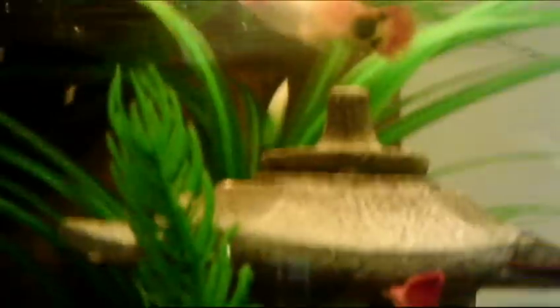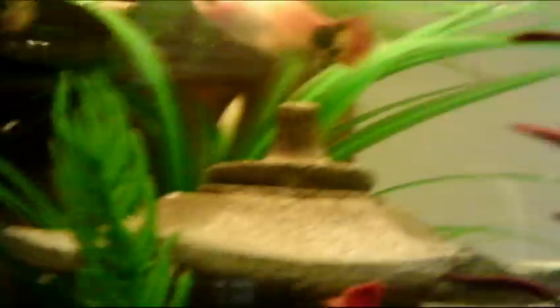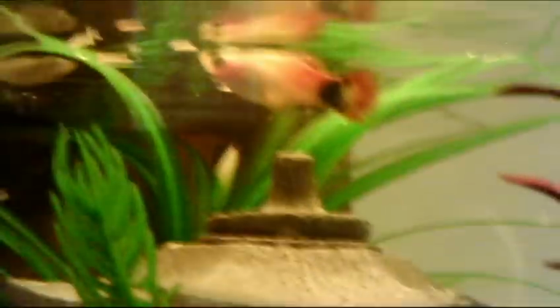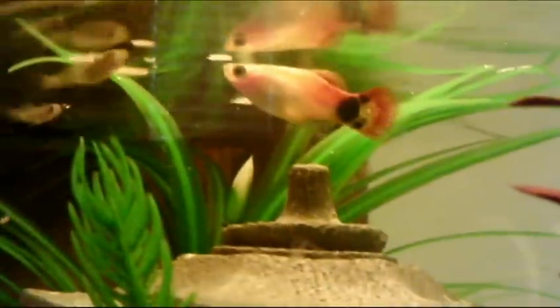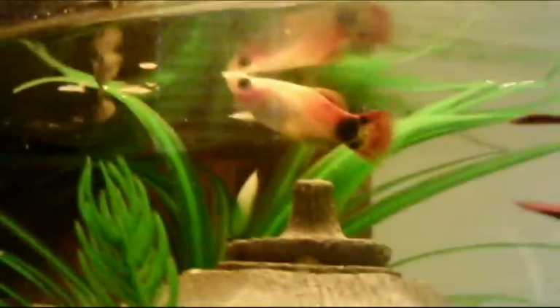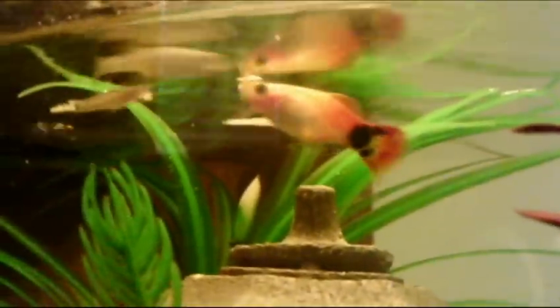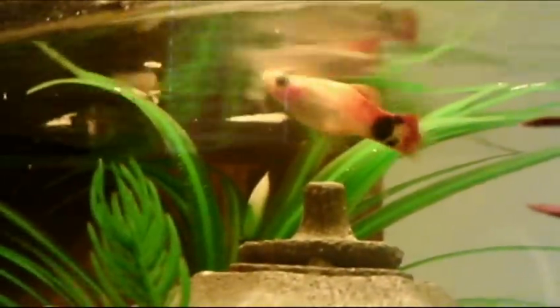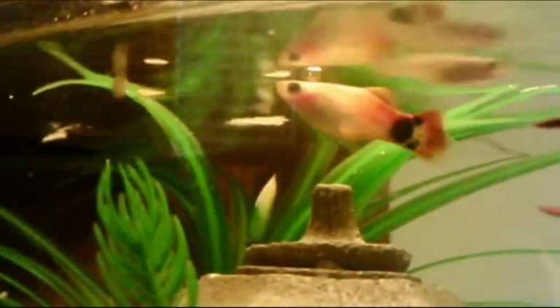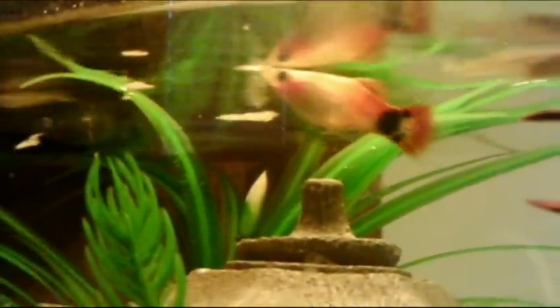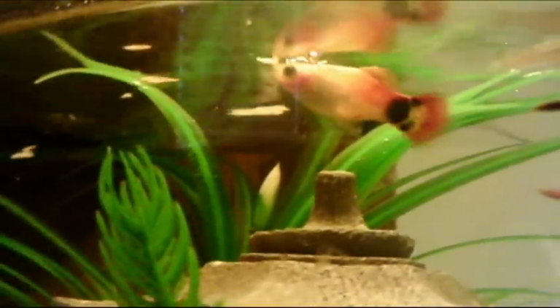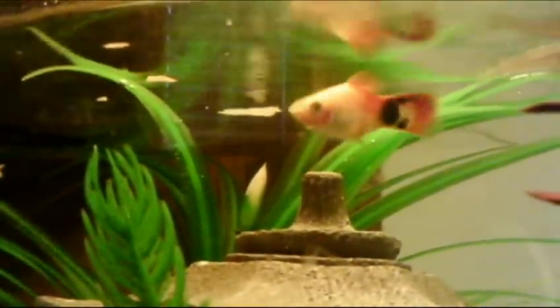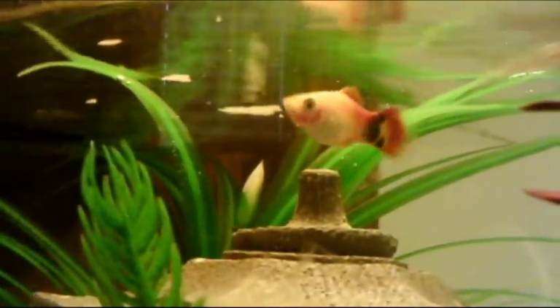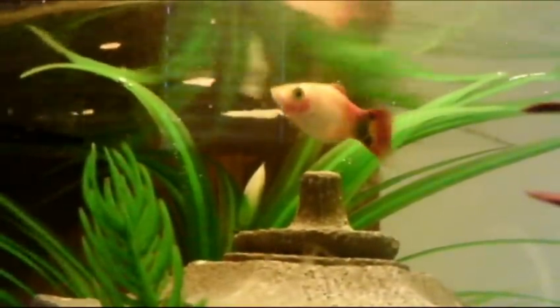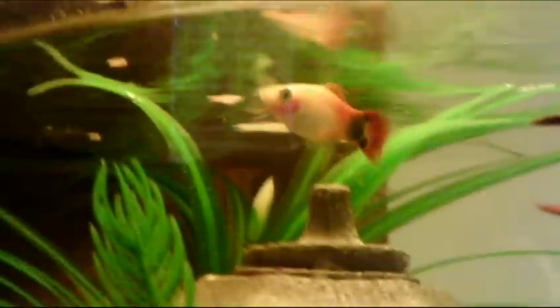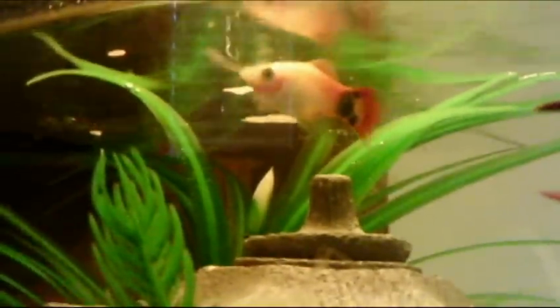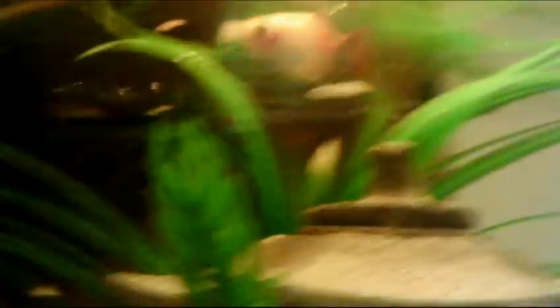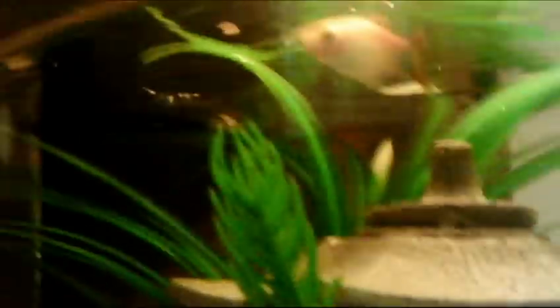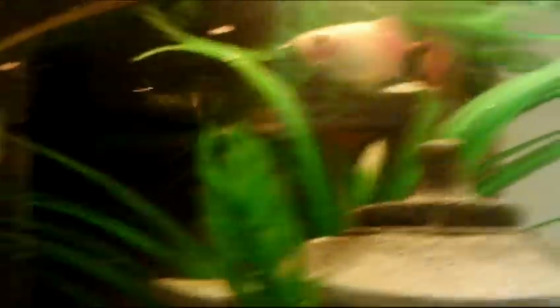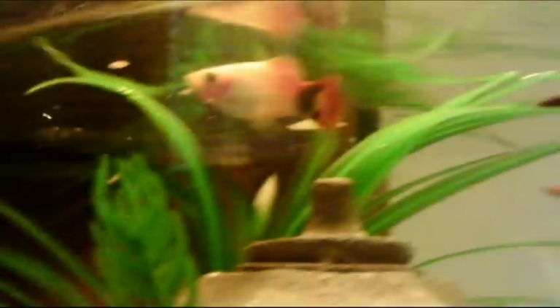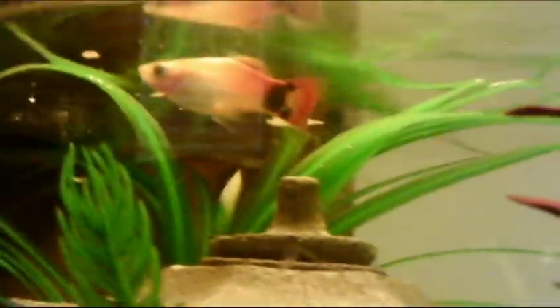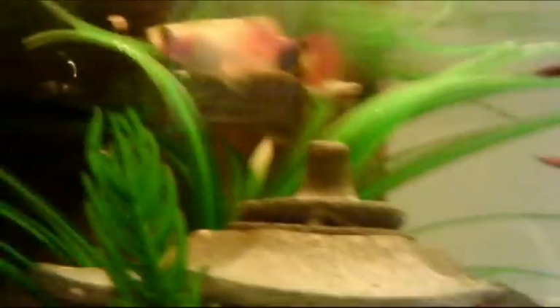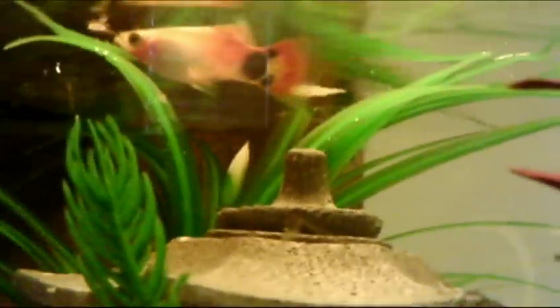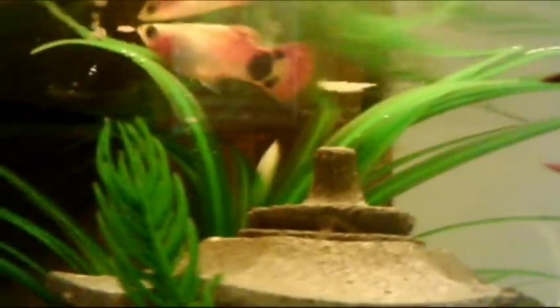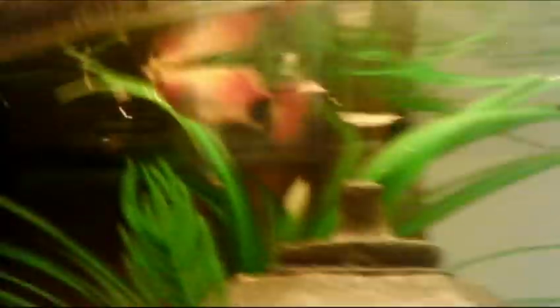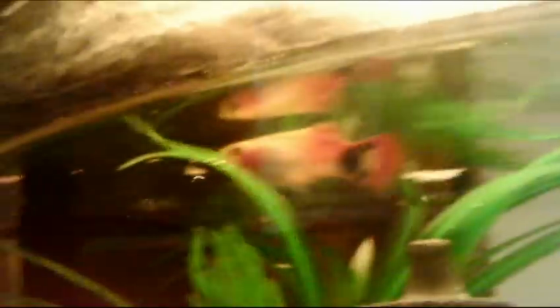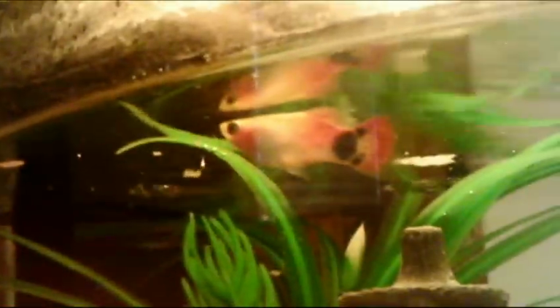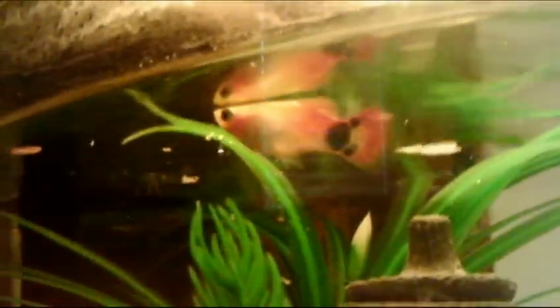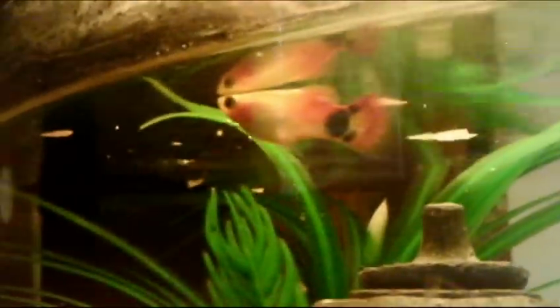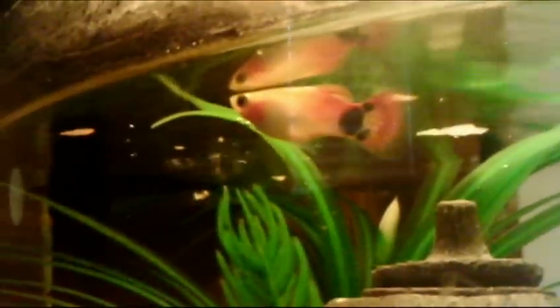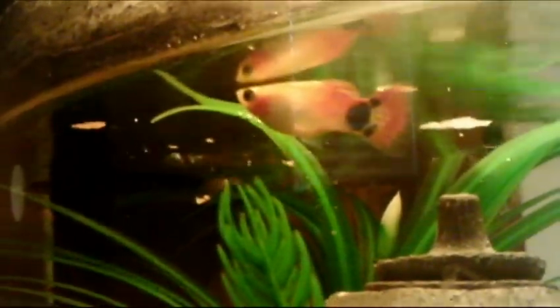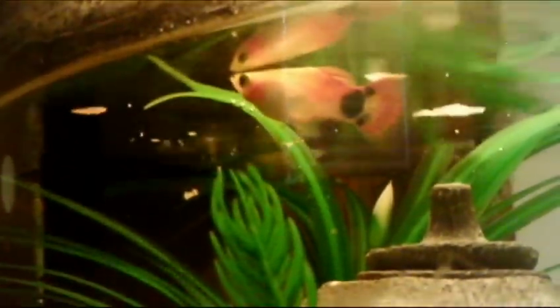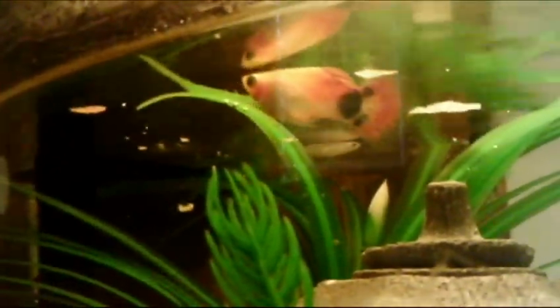I want to get a couple of guppies, maybe, since this tank — I have fish that aren't aggressive at all. The only fish I'd worry about with getting guppies is the platy, so let me know if that's going to be a problem.